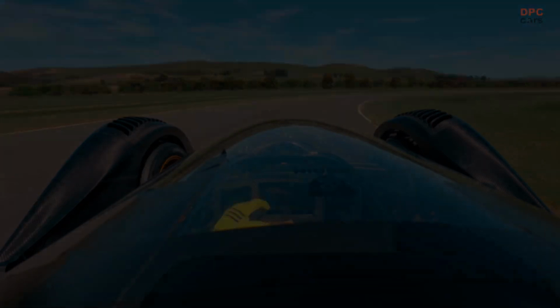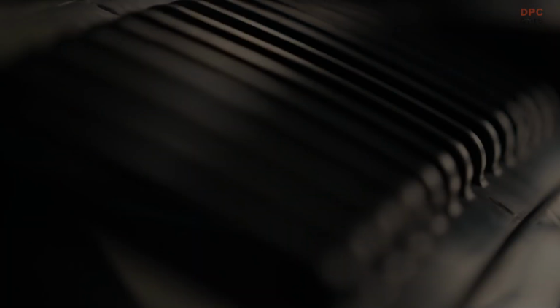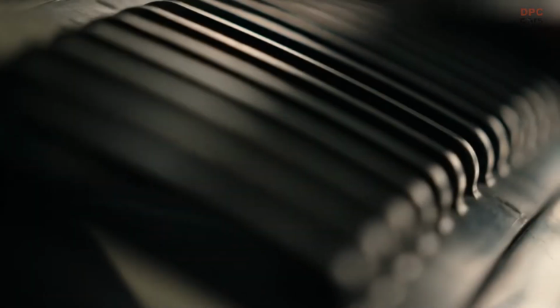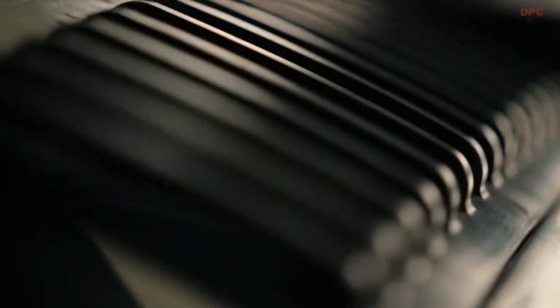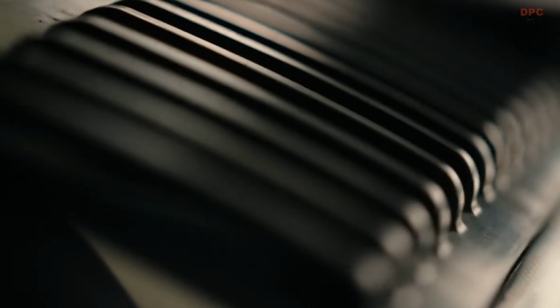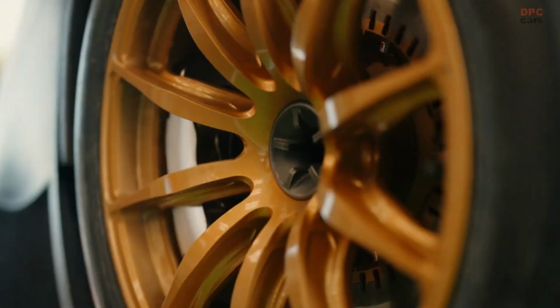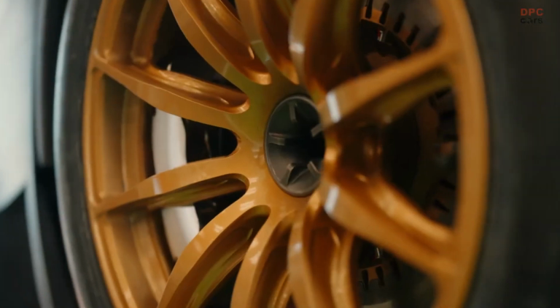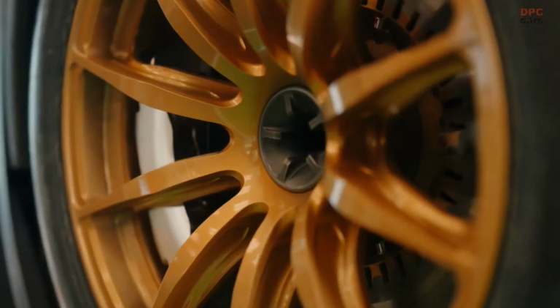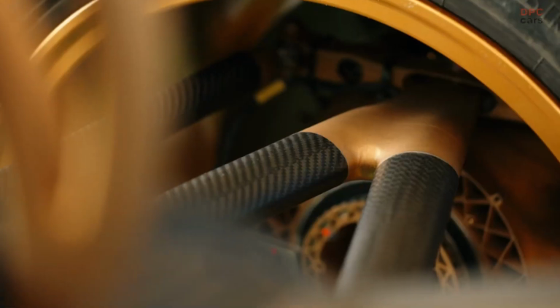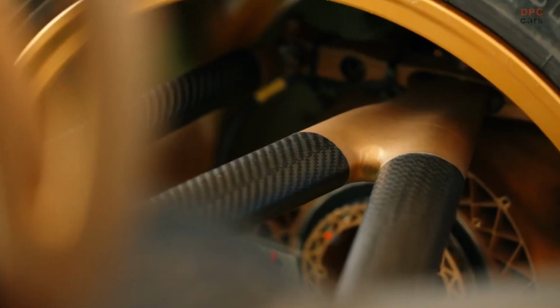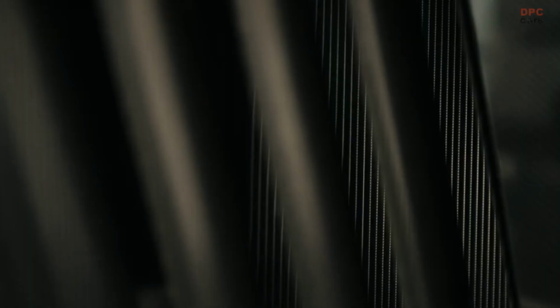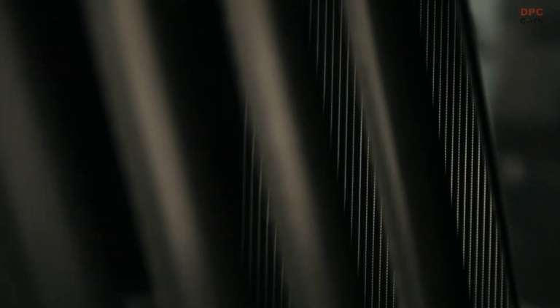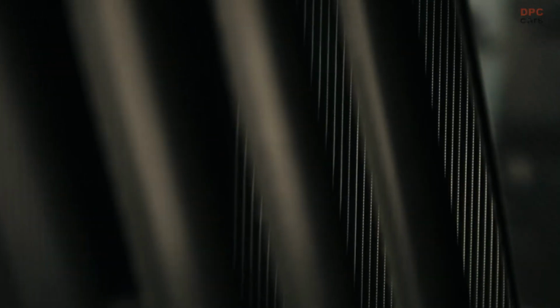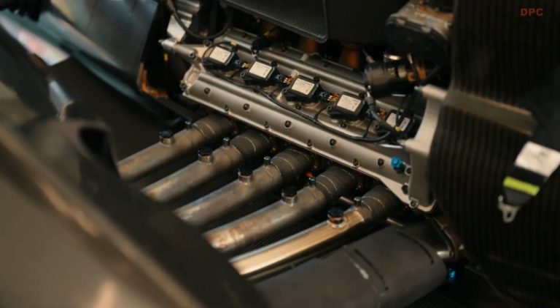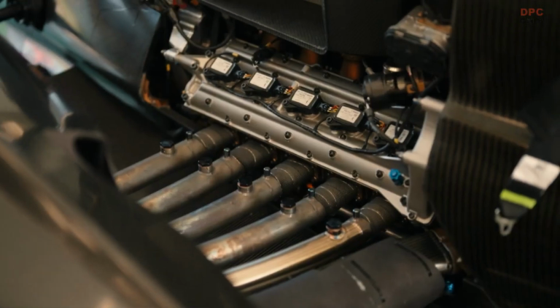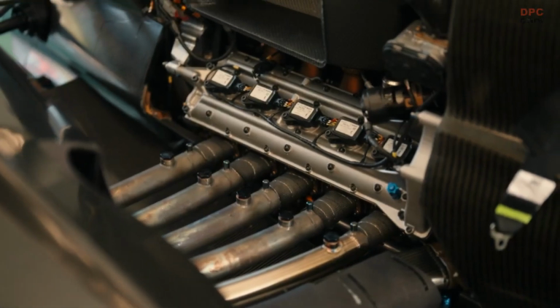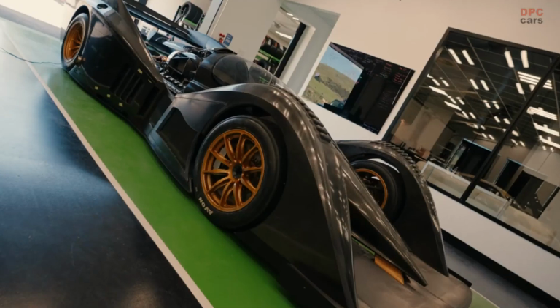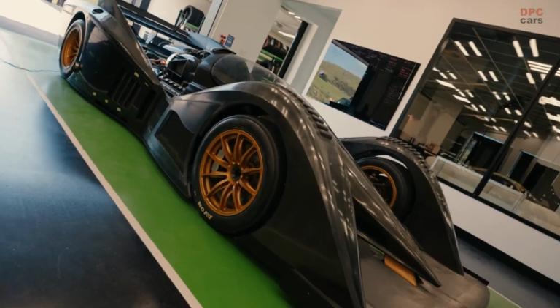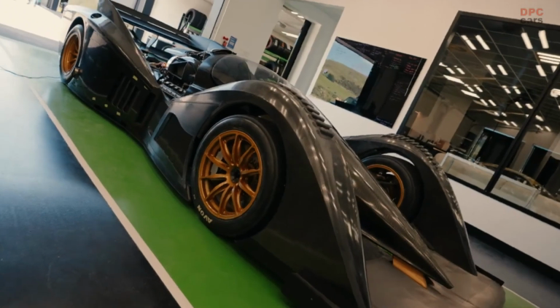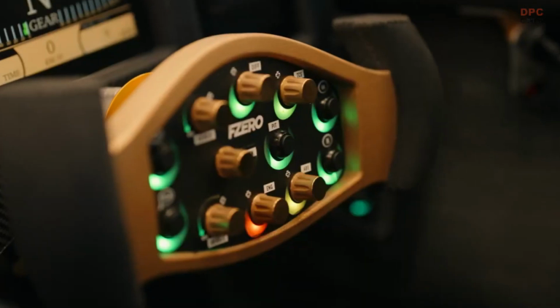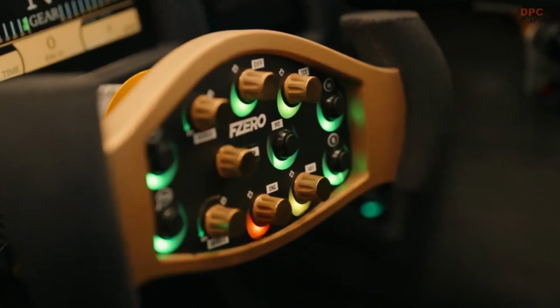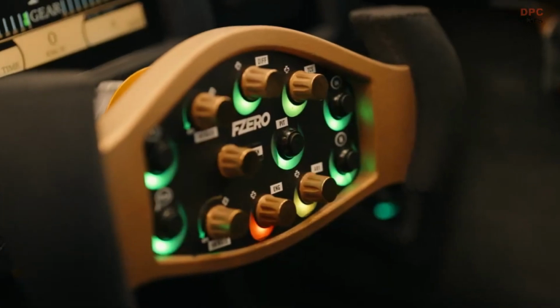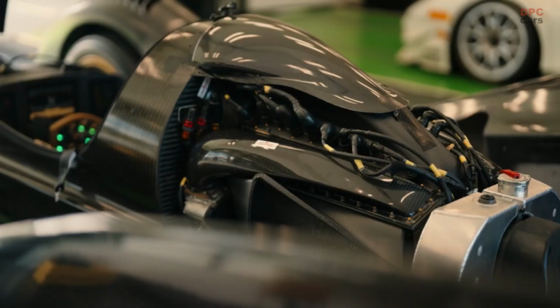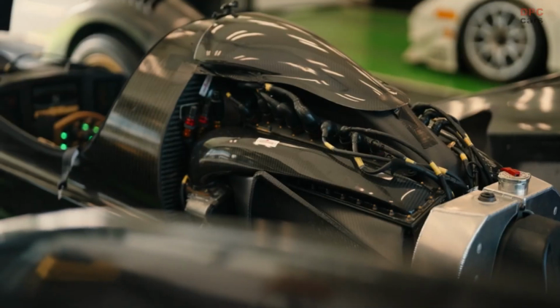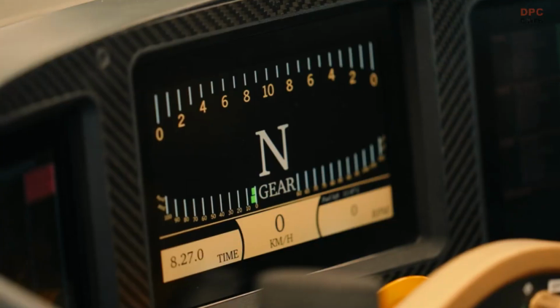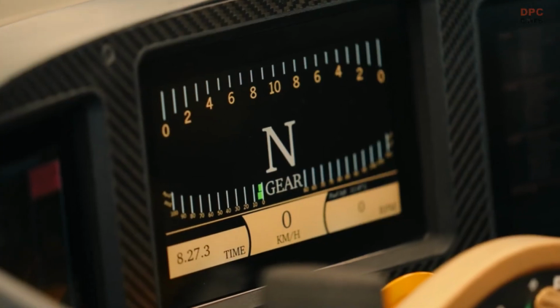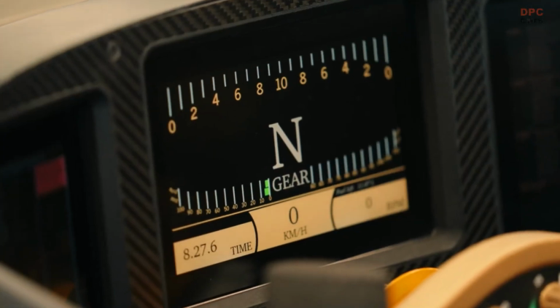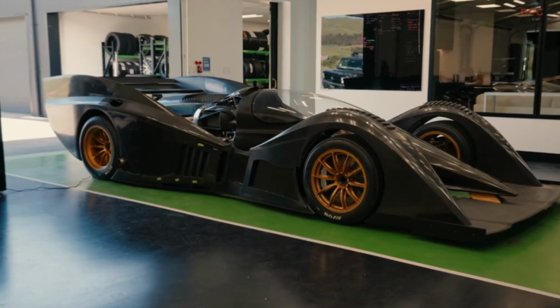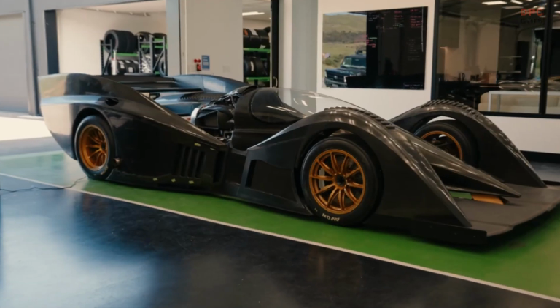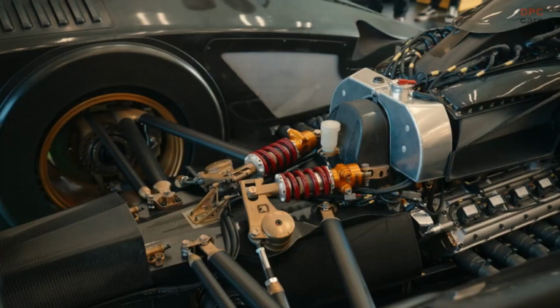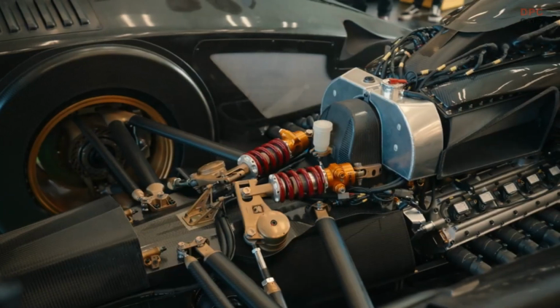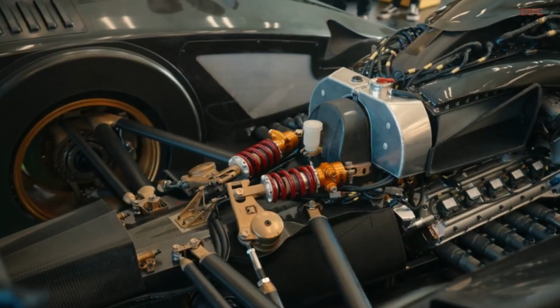The F-Zero, rolling onto the brand's own test track, represents a huge milestone — not only for the F-Zero project, but also for Road-in-Car as a whole.